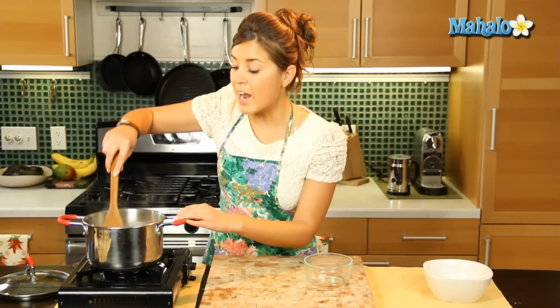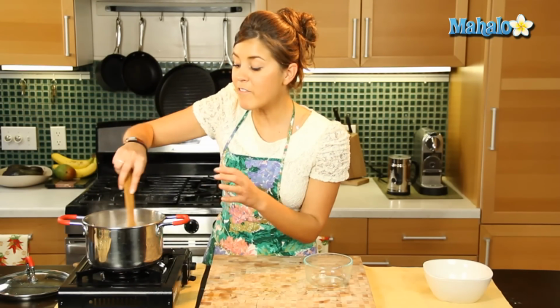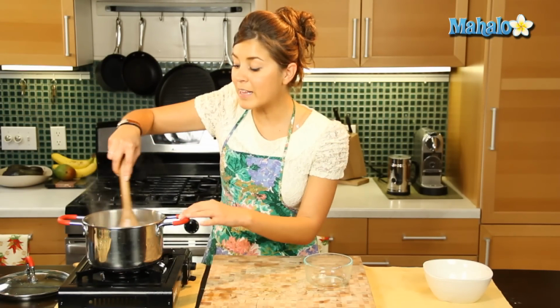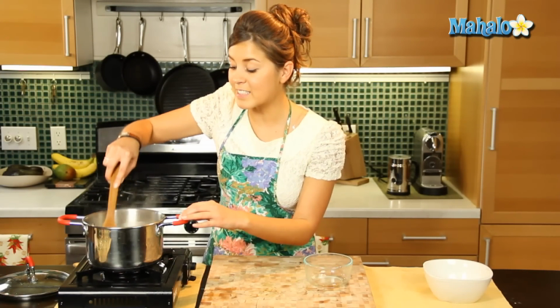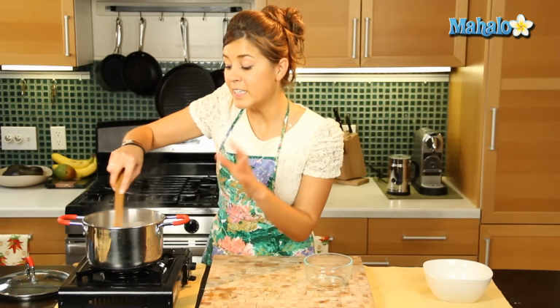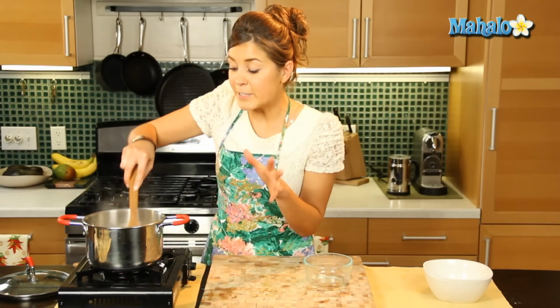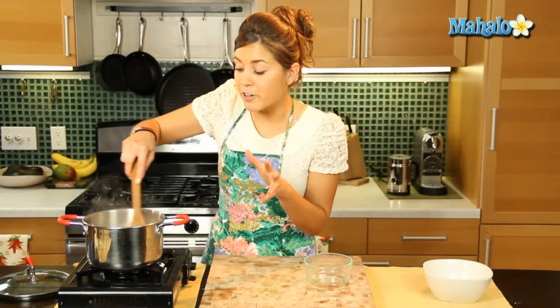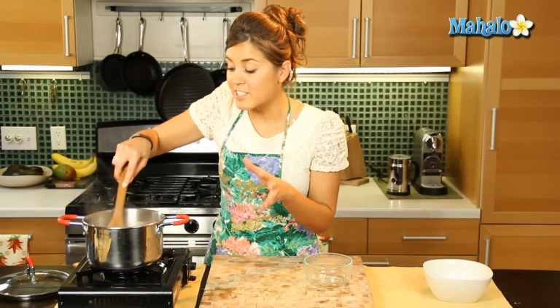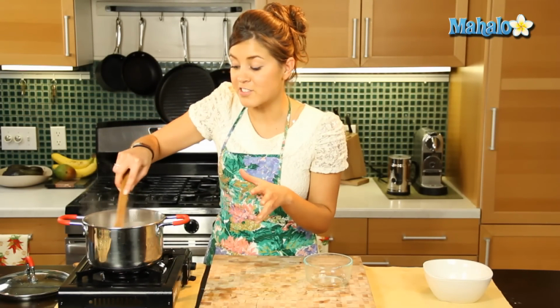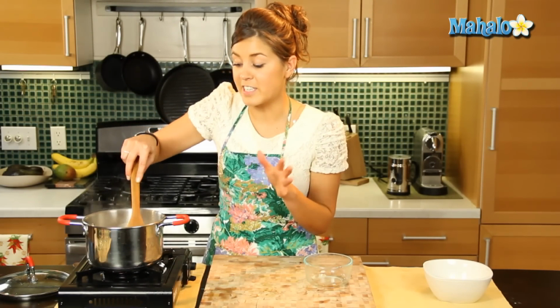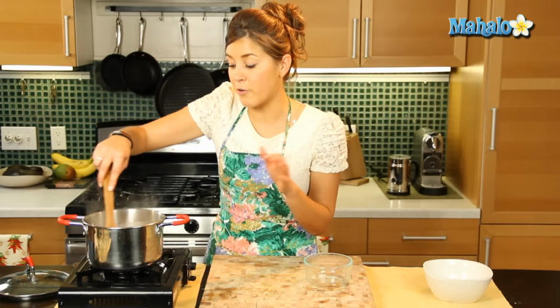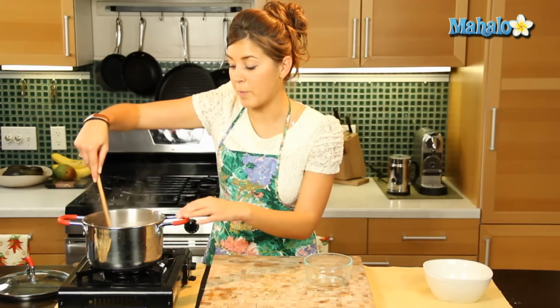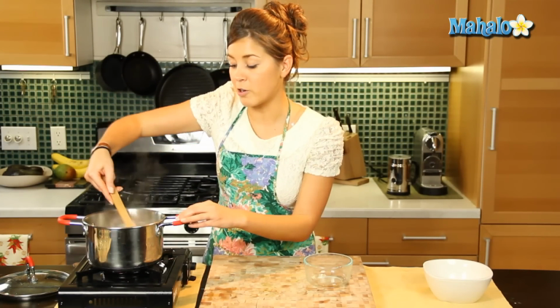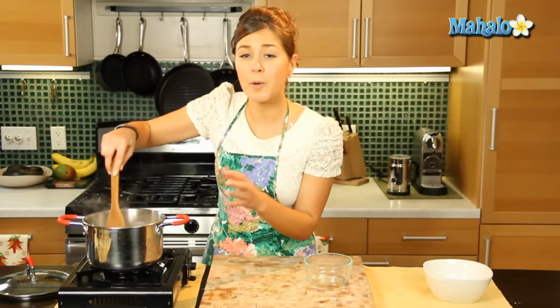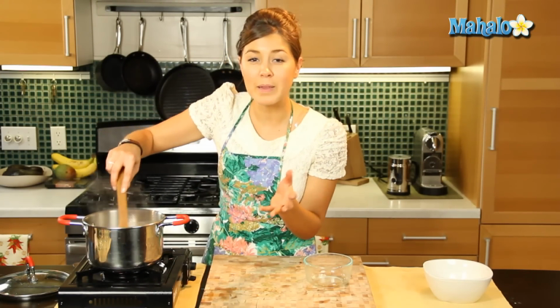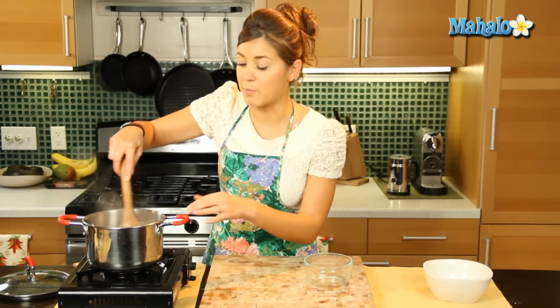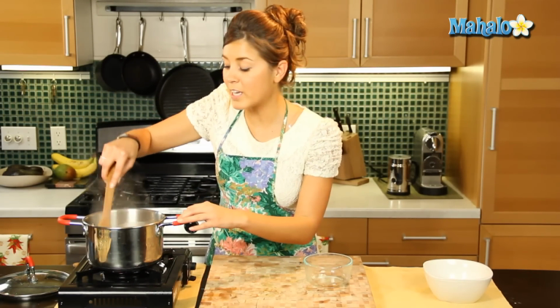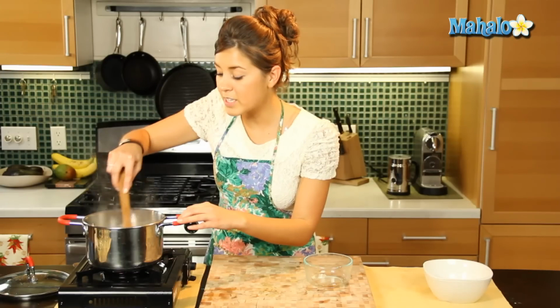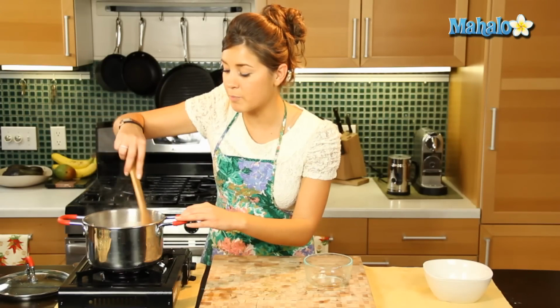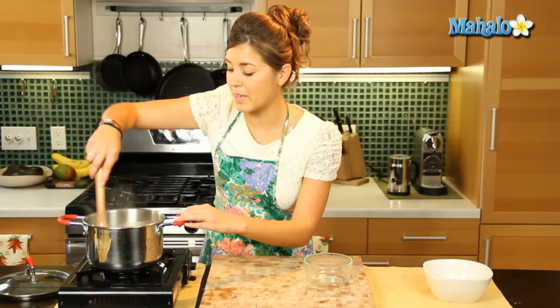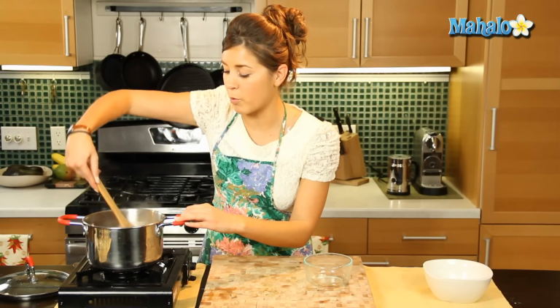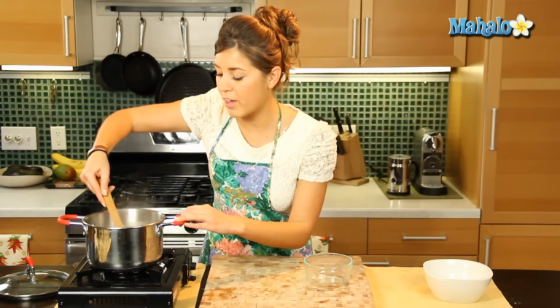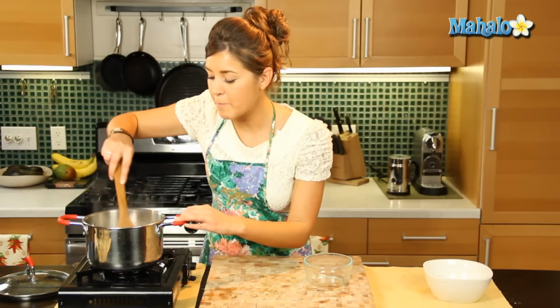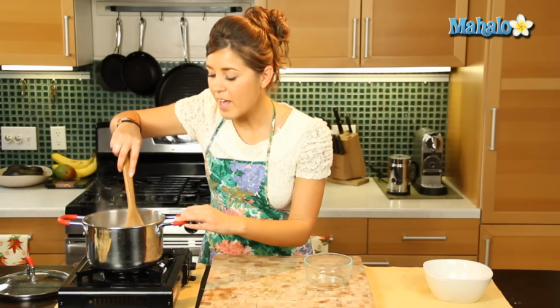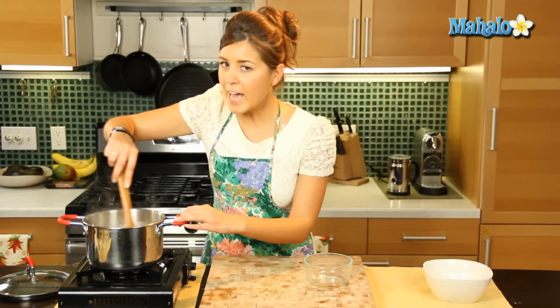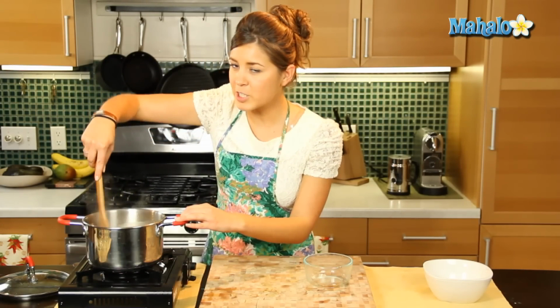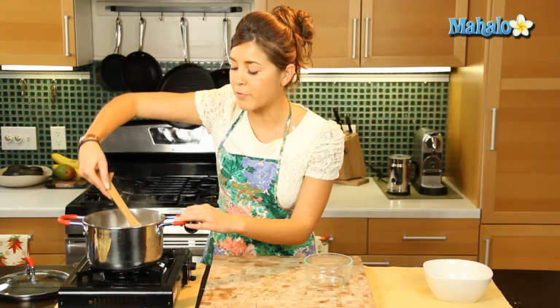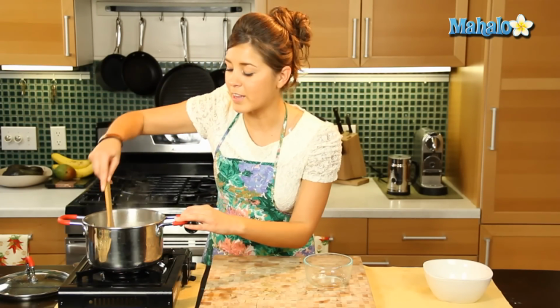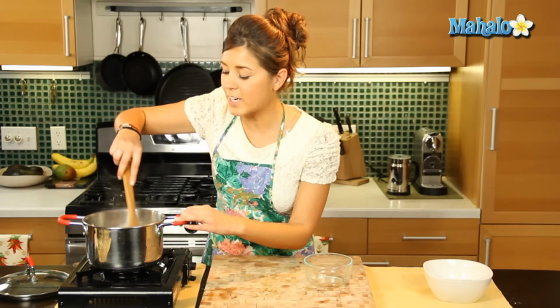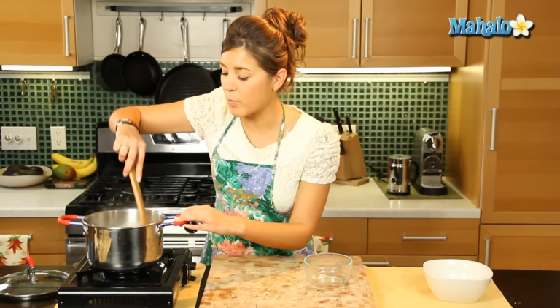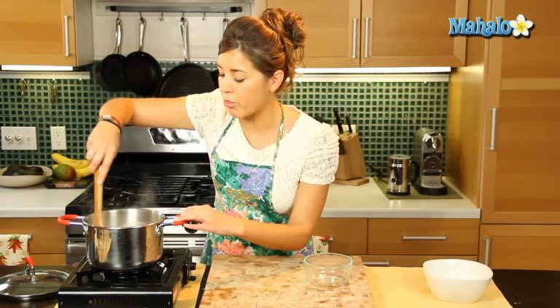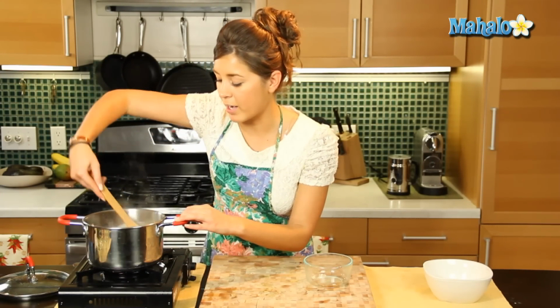Now everybody likes a different consistency in their oatmeal — some people like it more liquidy, some people like it more thick. I actually prefer it a little bit more thick.